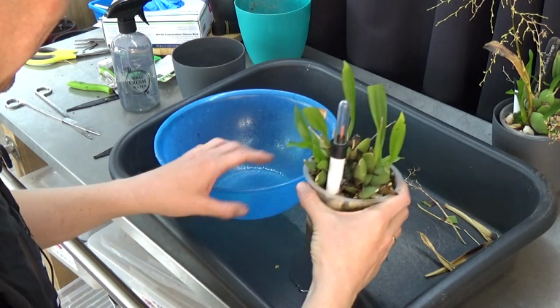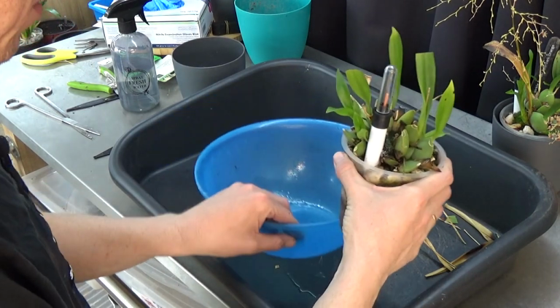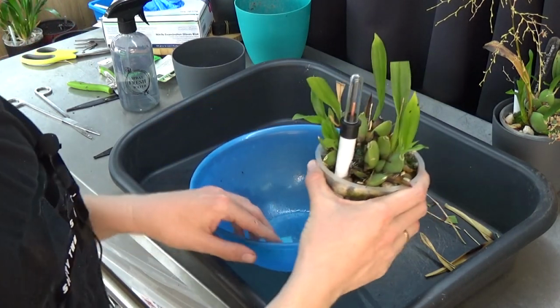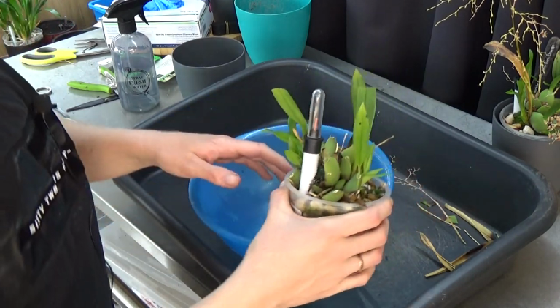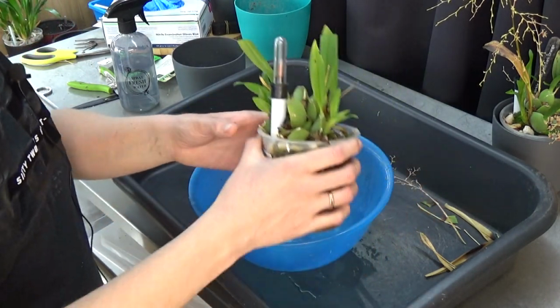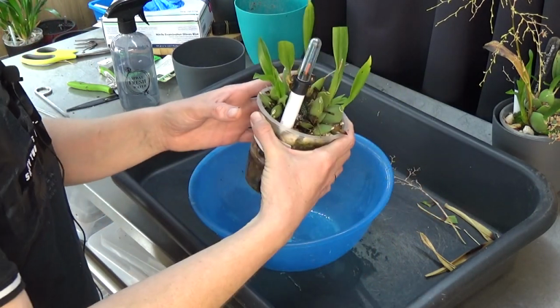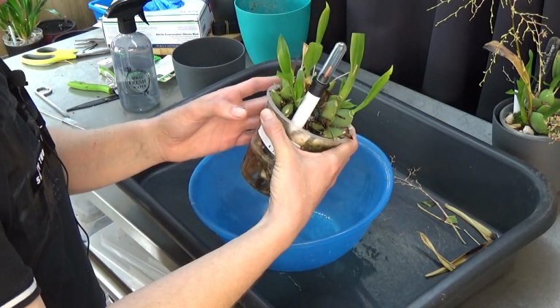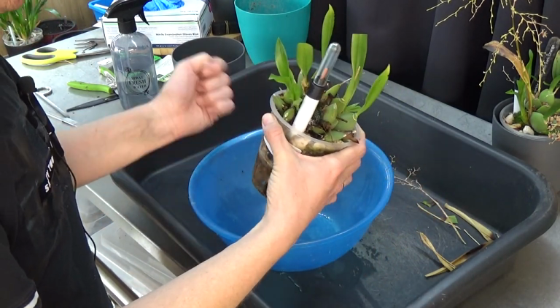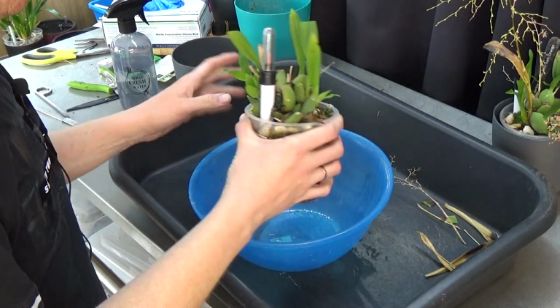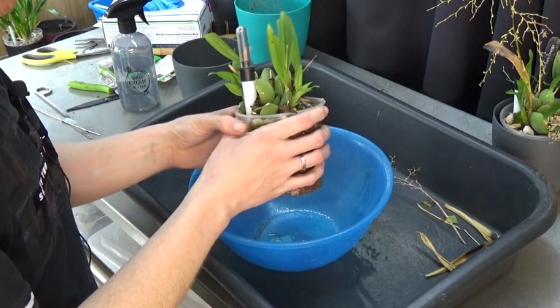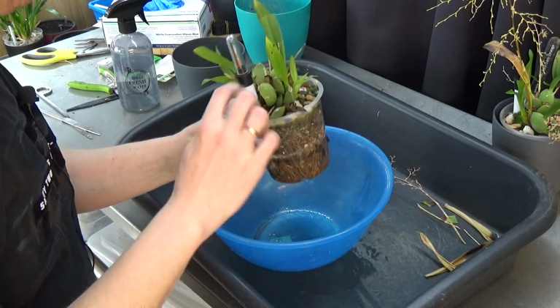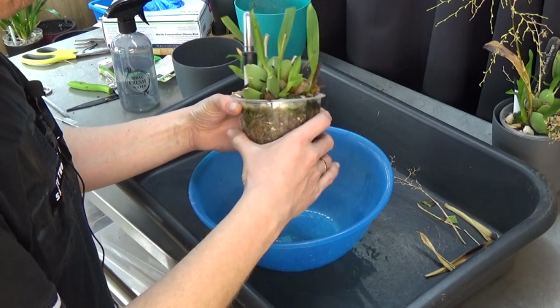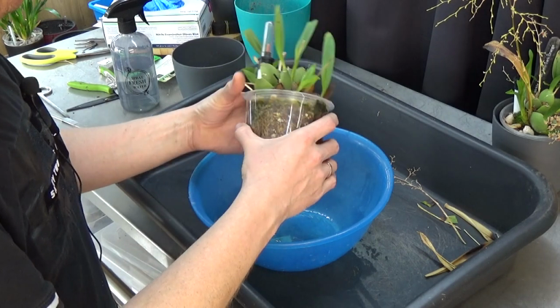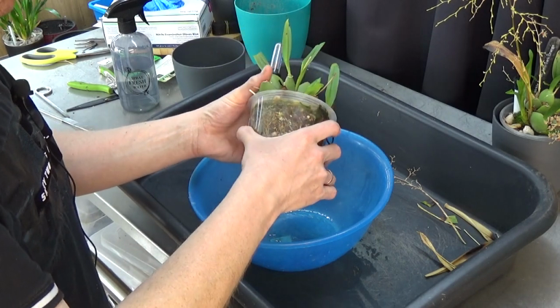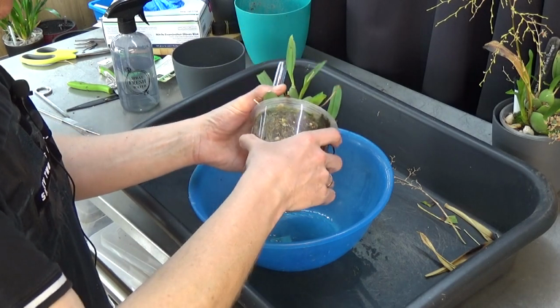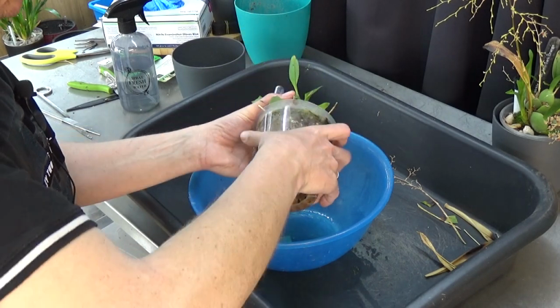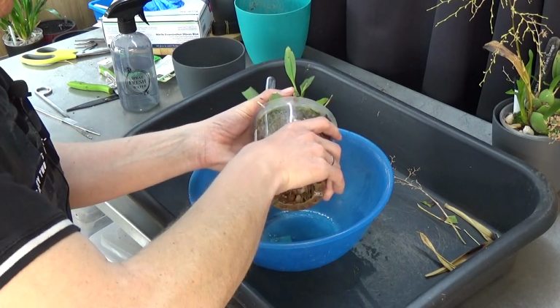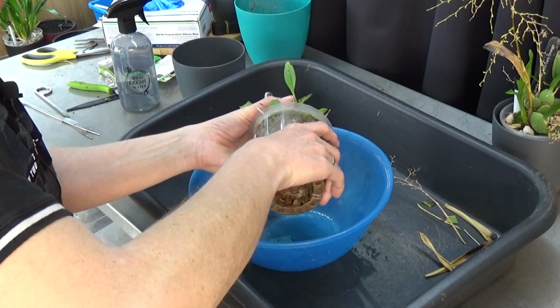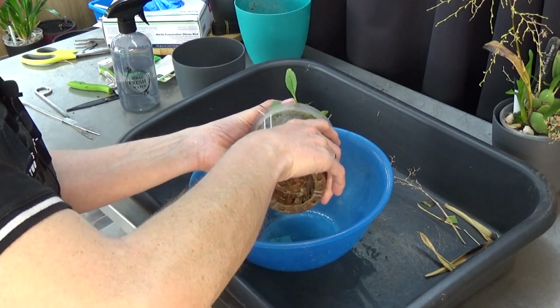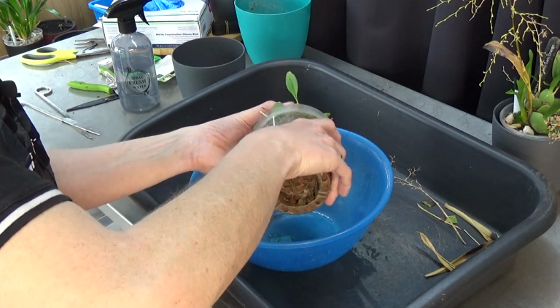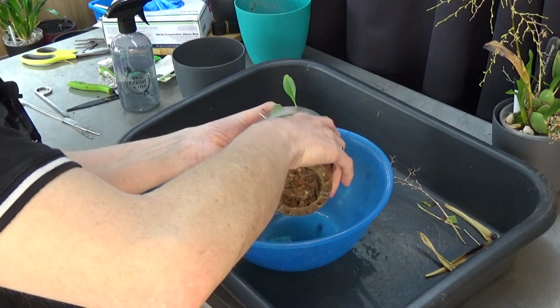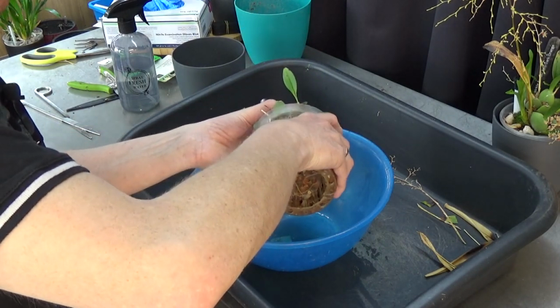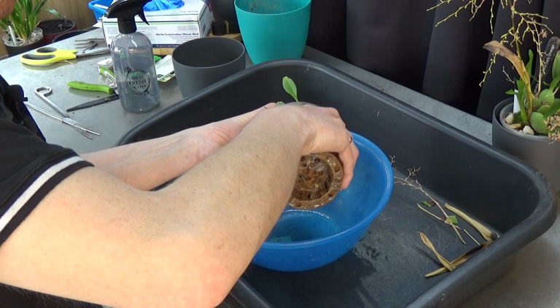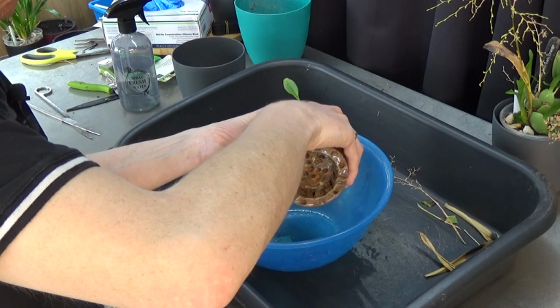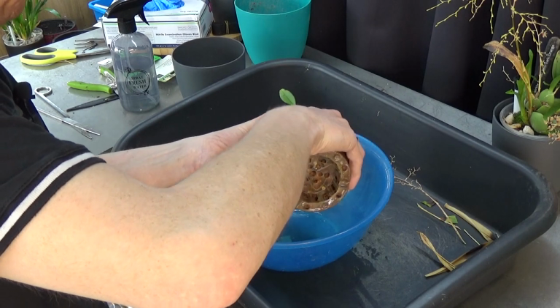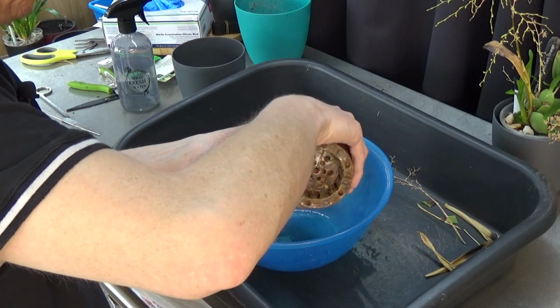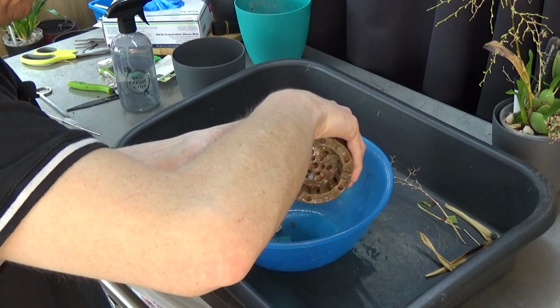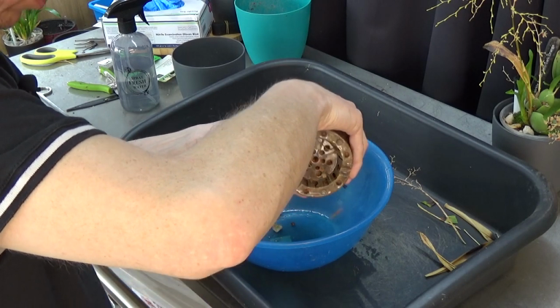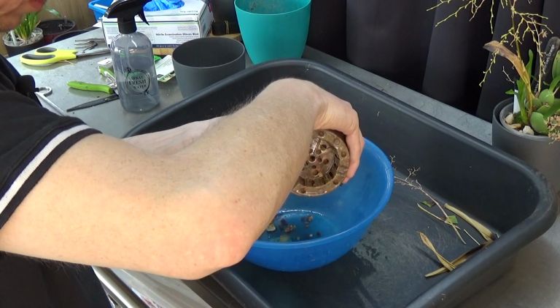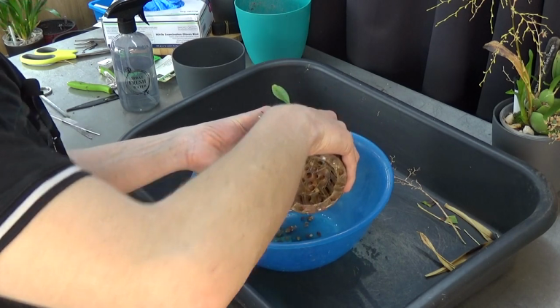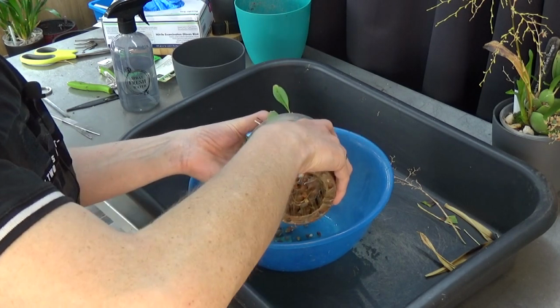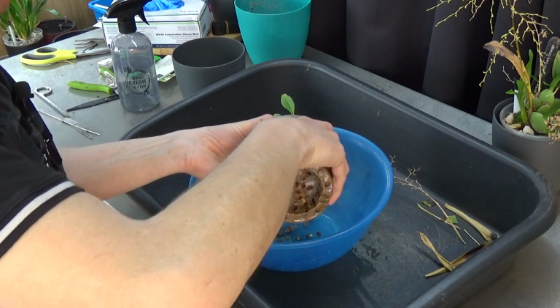Okay, this one needs to come out. Like I said, I don't like to repot them if I don't have to, but I think this one could do with a better clean-up.